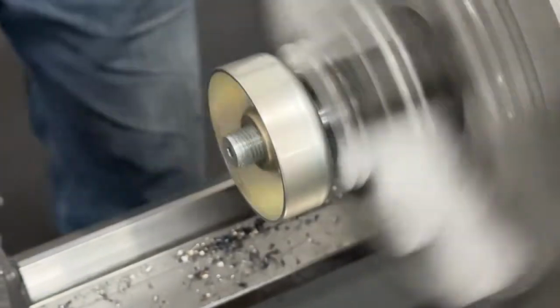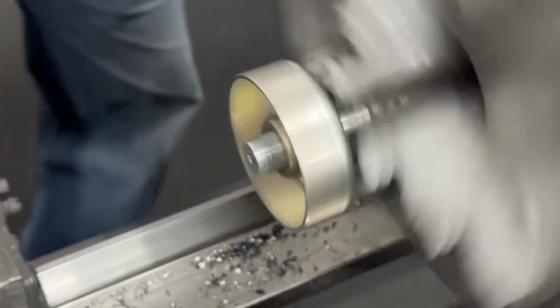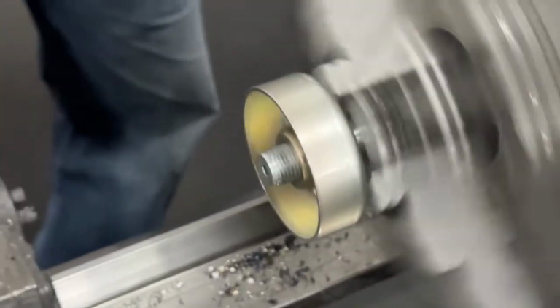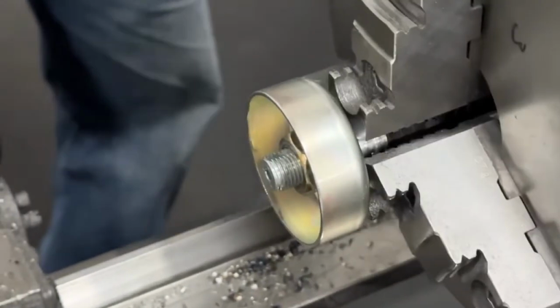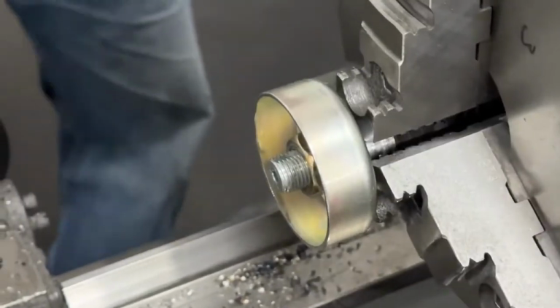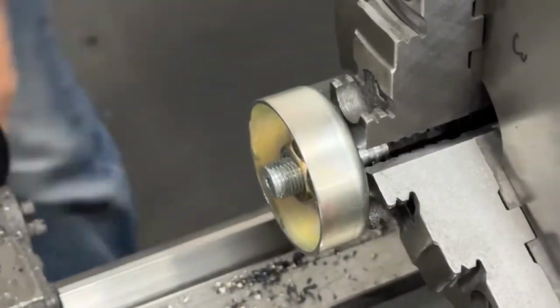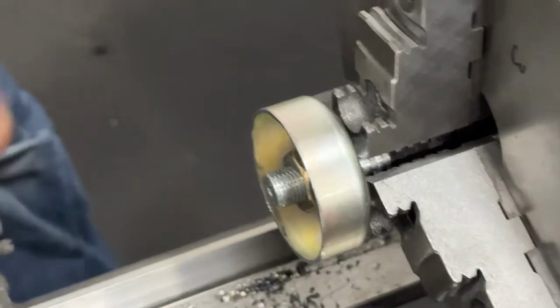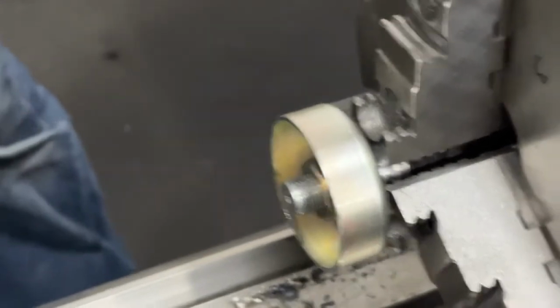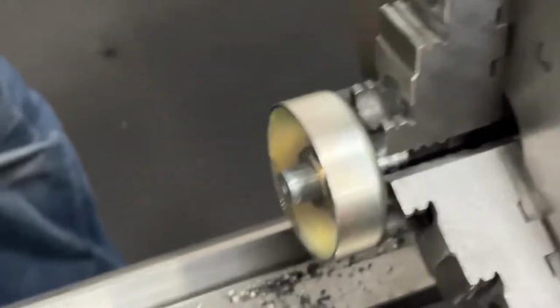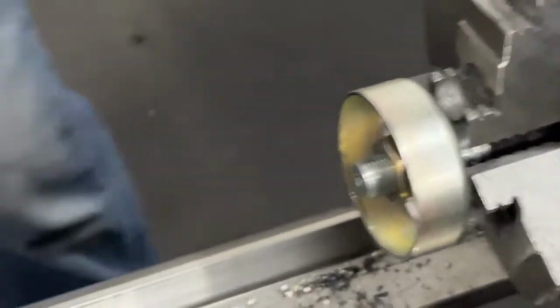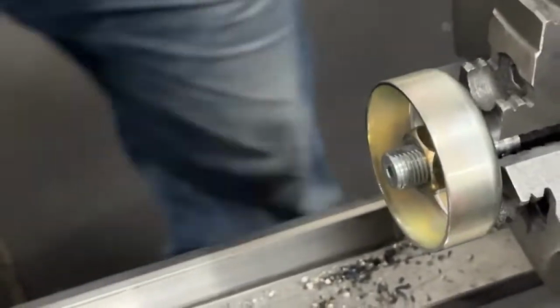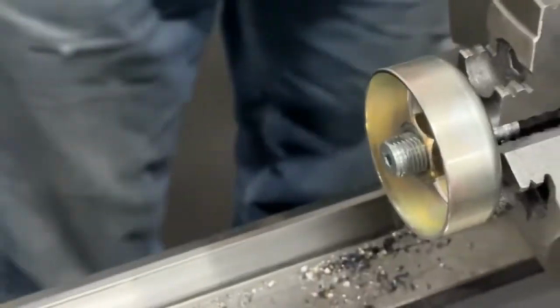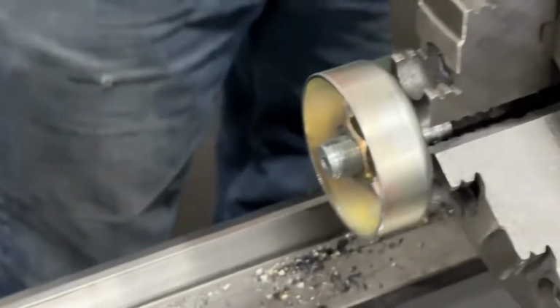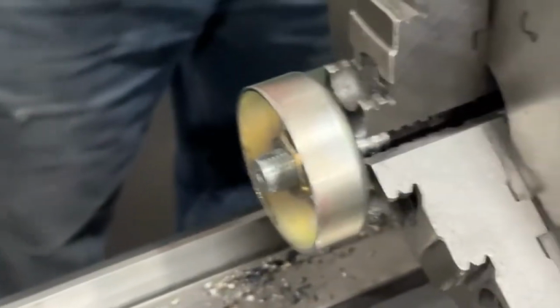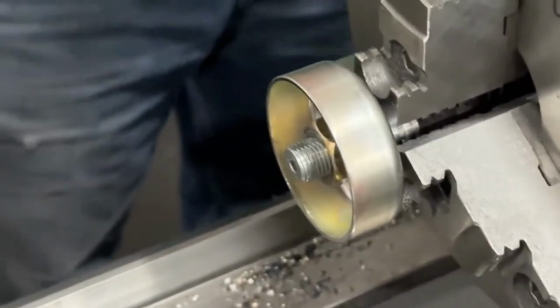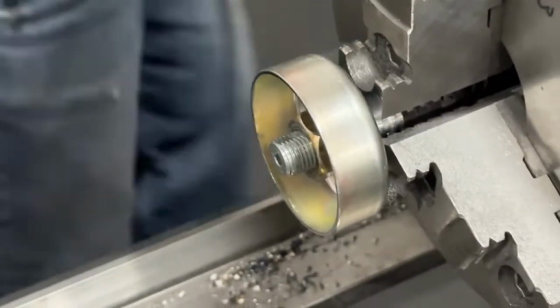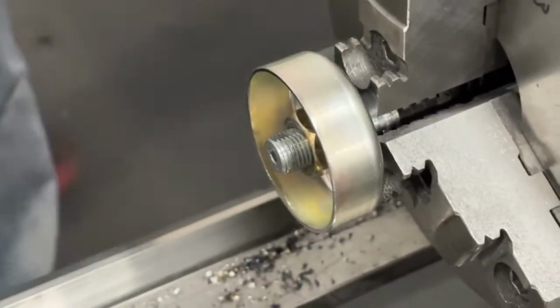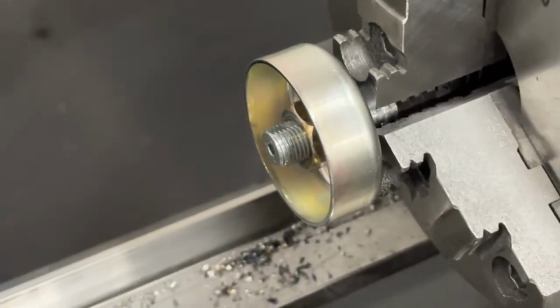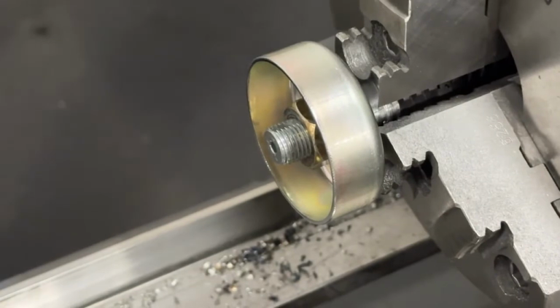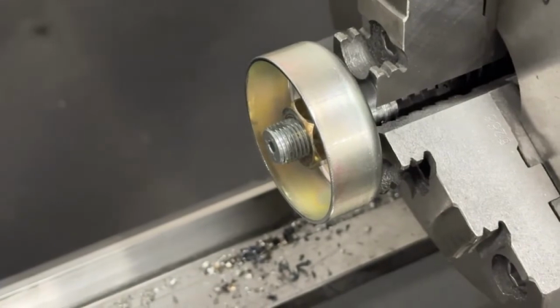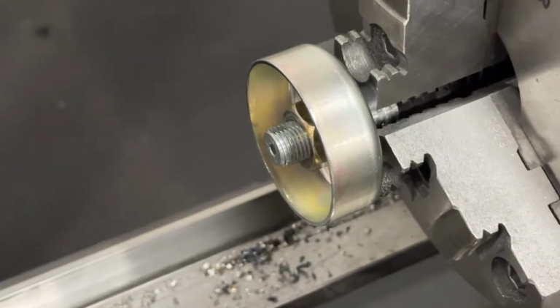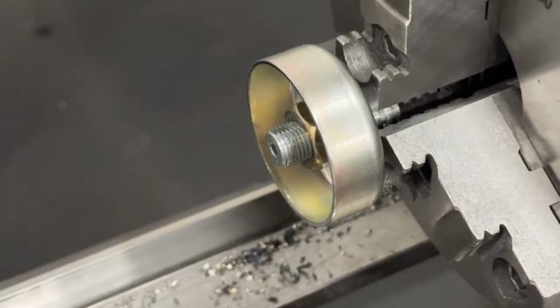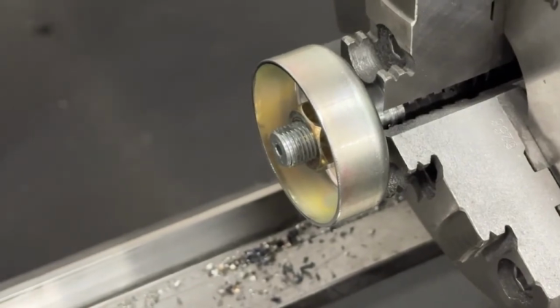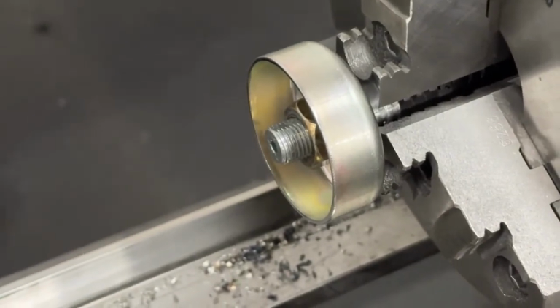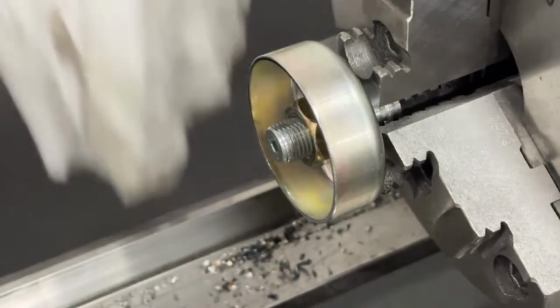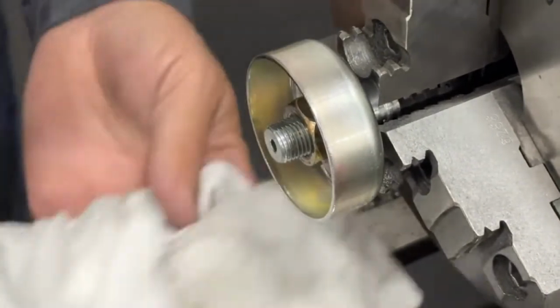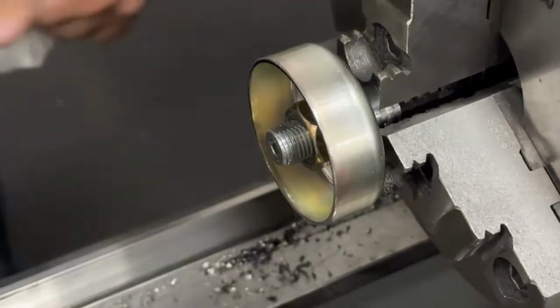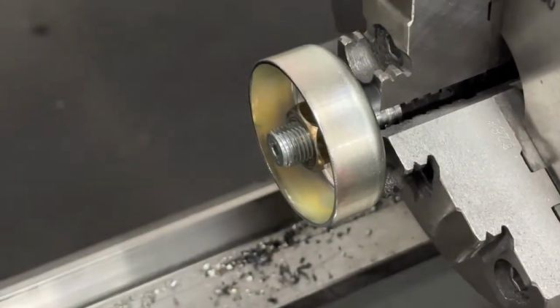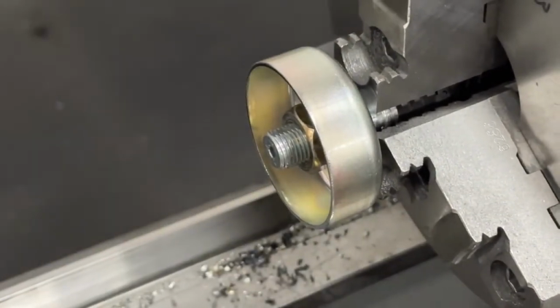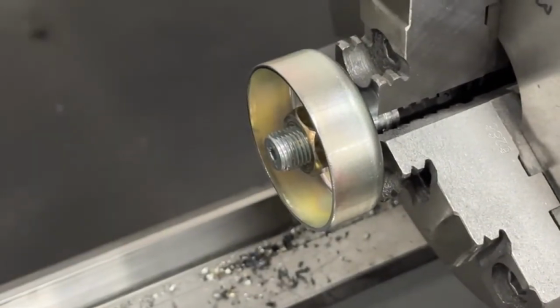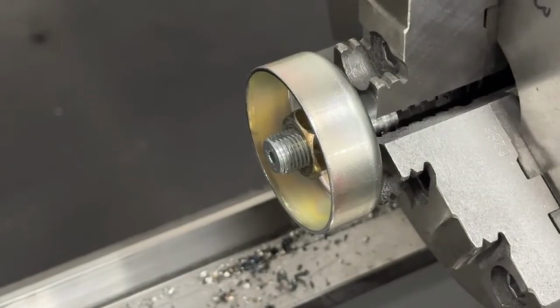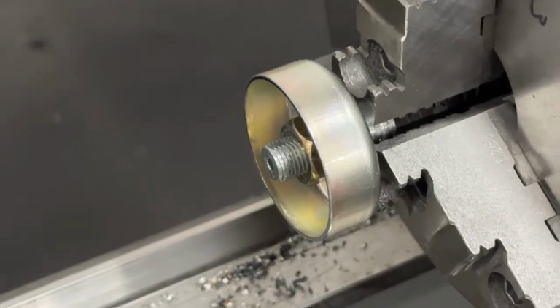It is a snap steel part, so it's not like cutting regular metal. Then he's going to unbolt it, take it, cool it down, and then clean the sharp edge off the inside.